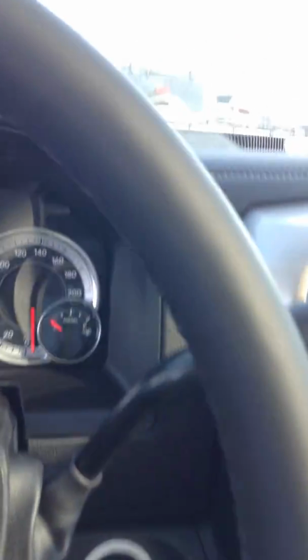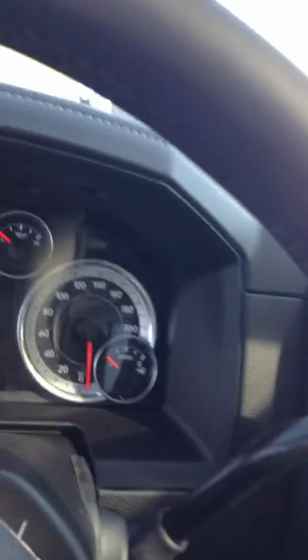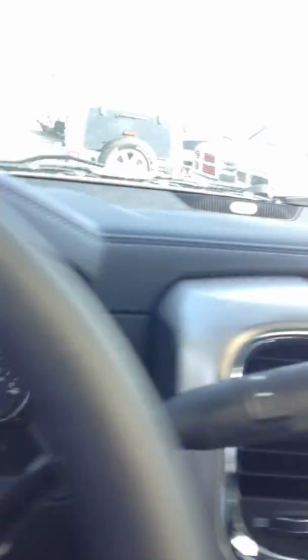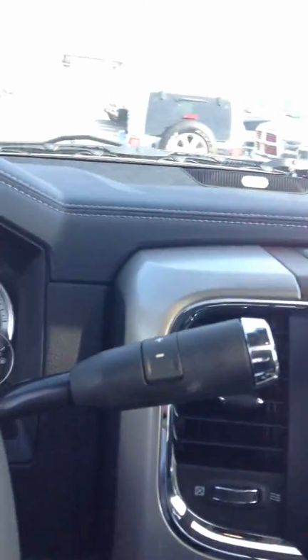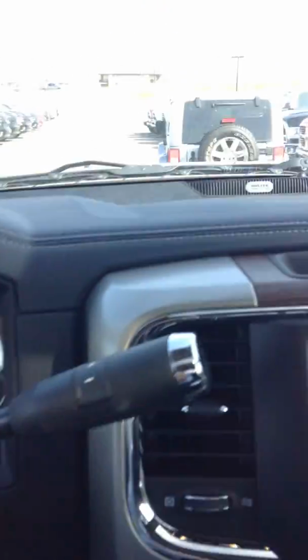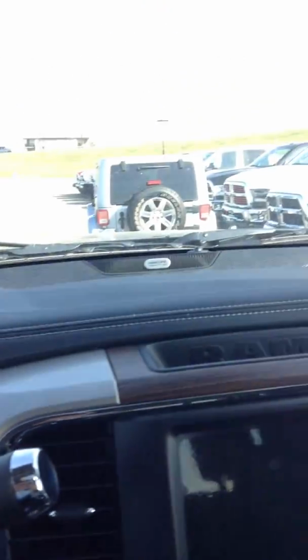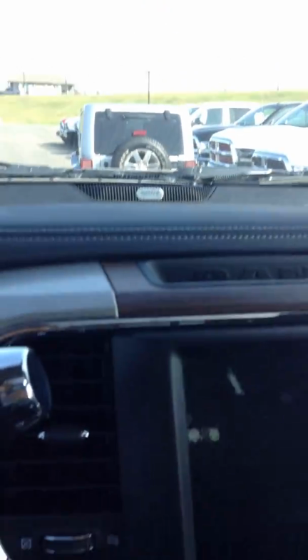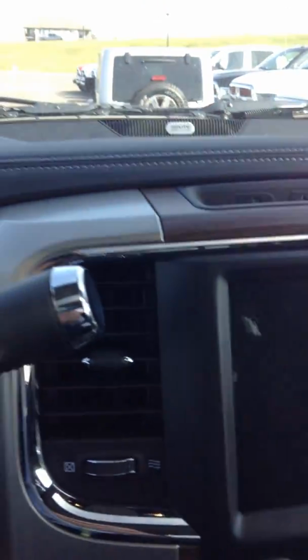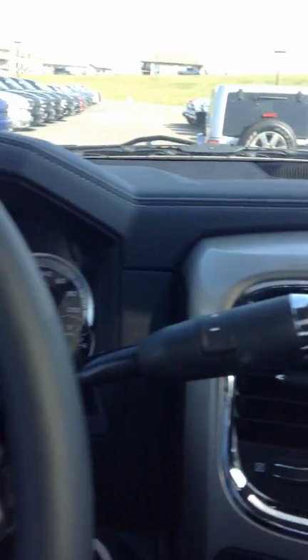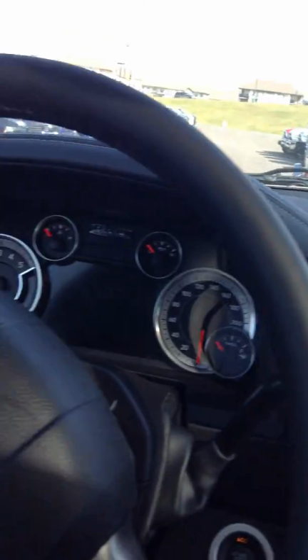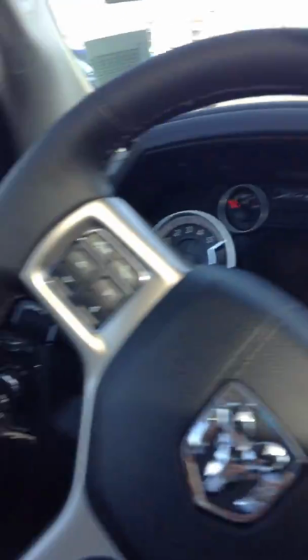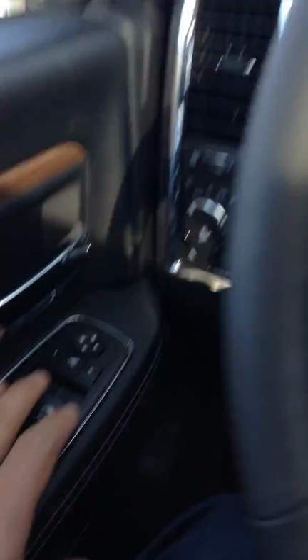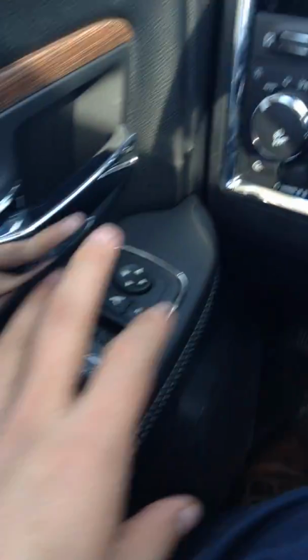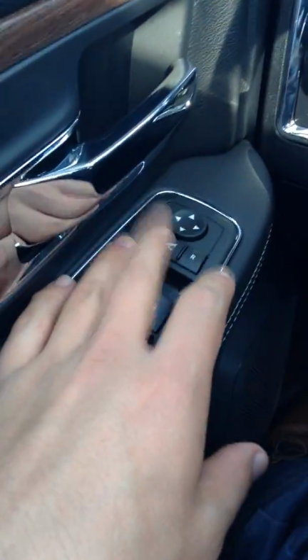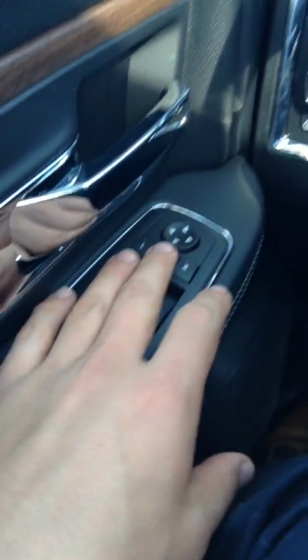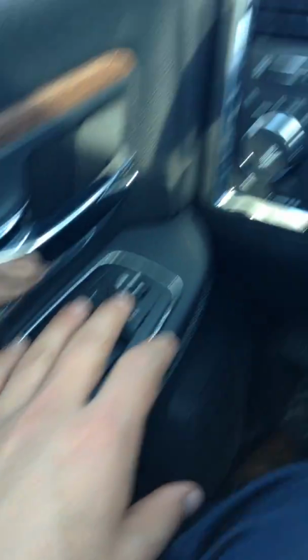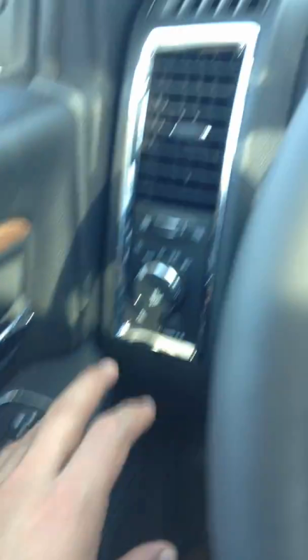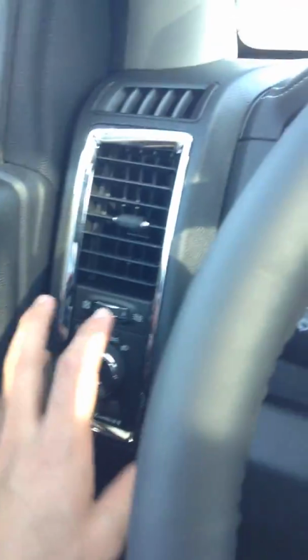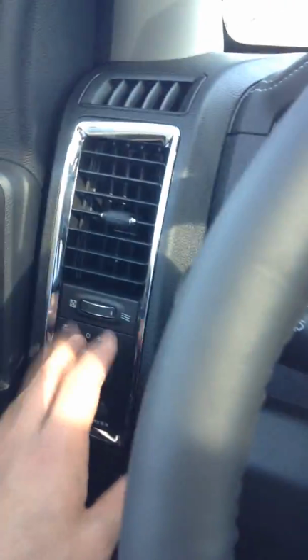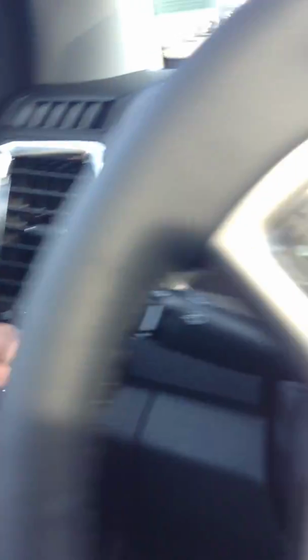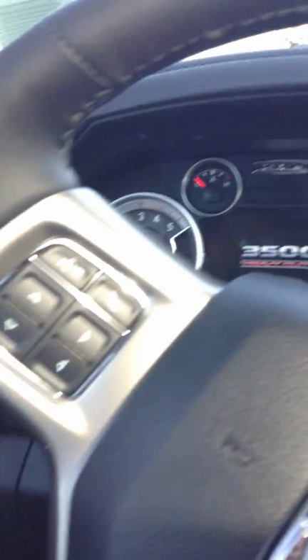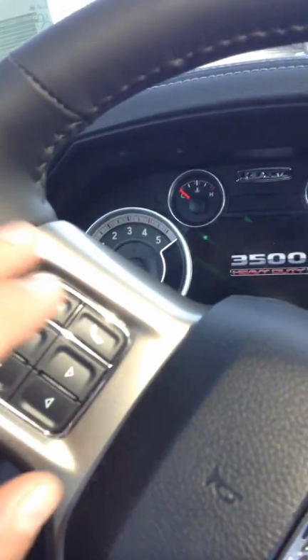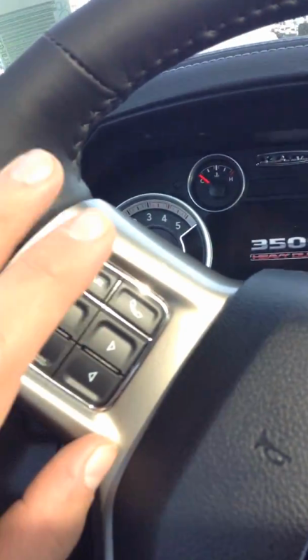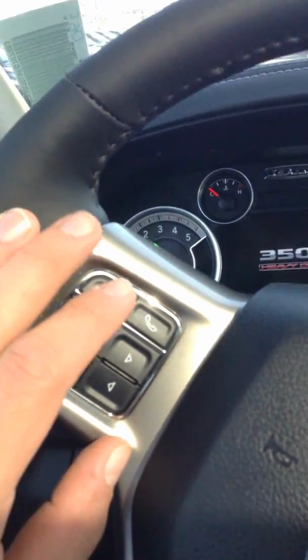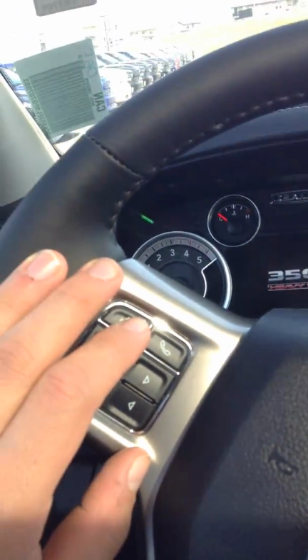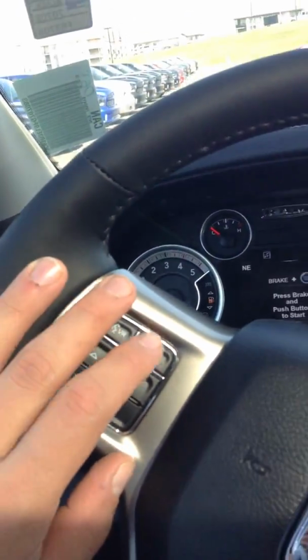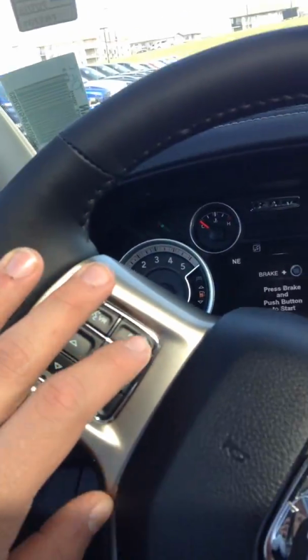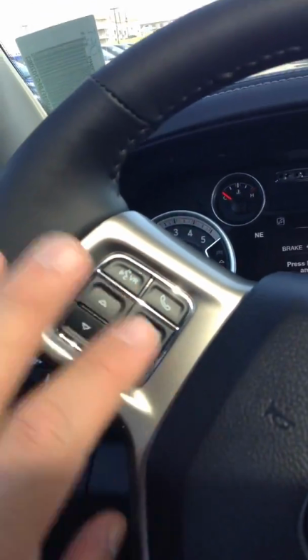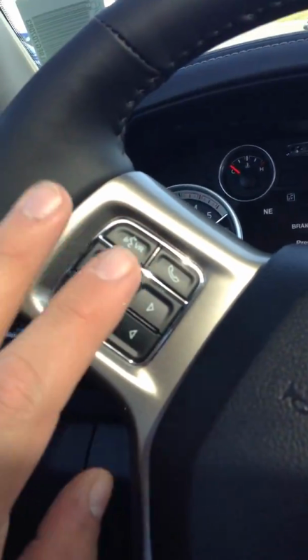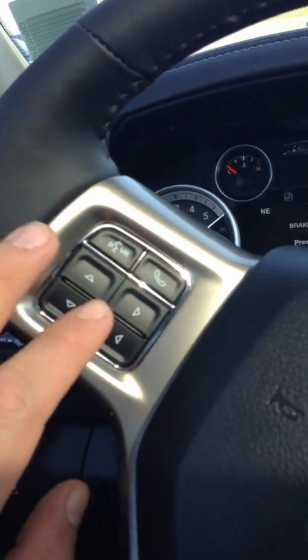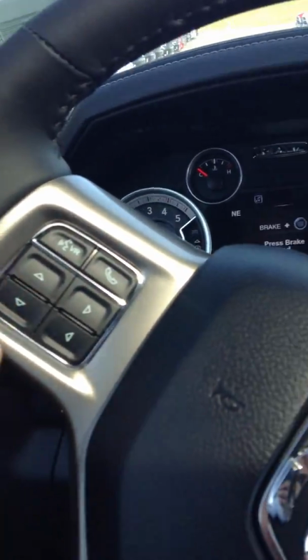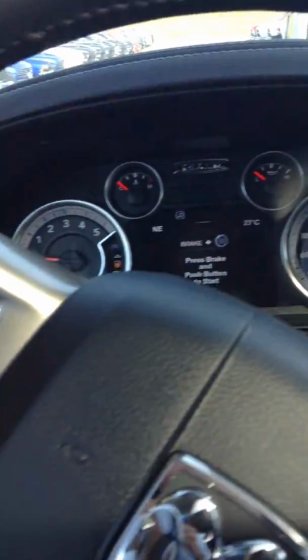Going over a couple of options here inside: you've got power folding mirrors, automatic lights, Bluetooth here for hands-free calling, all that good stuff.